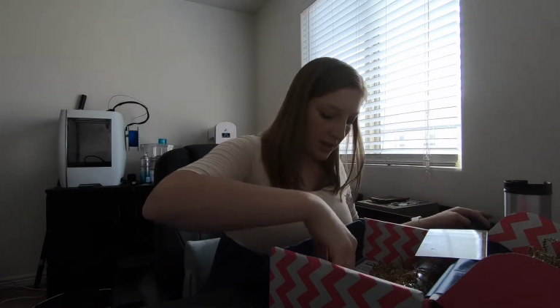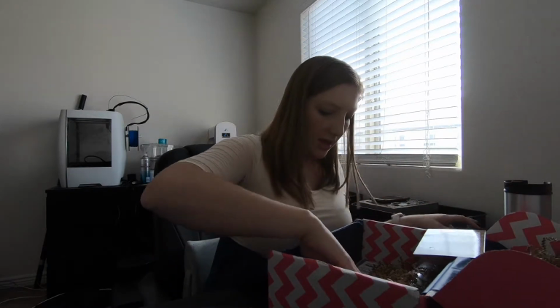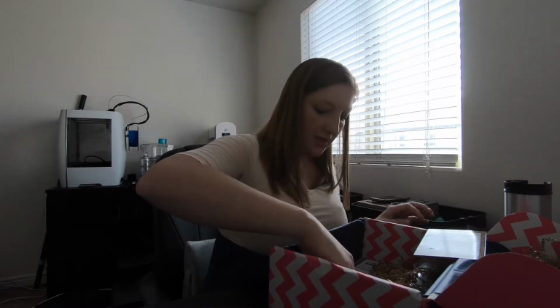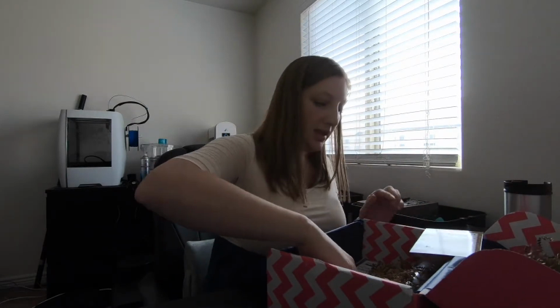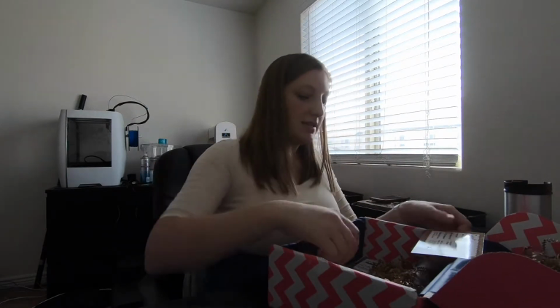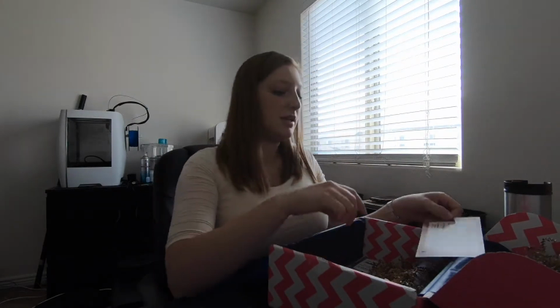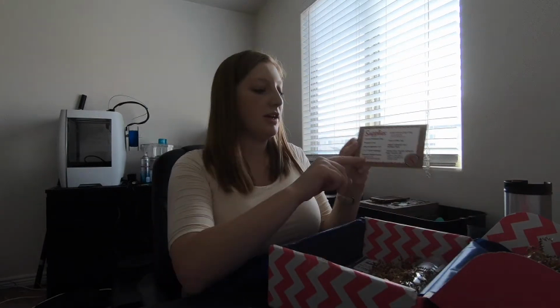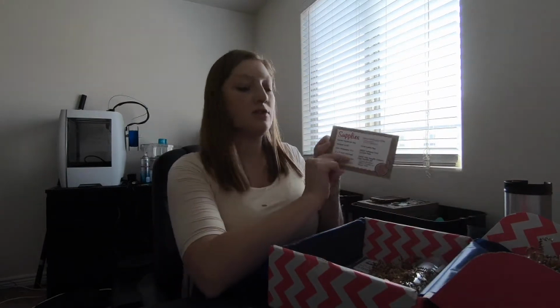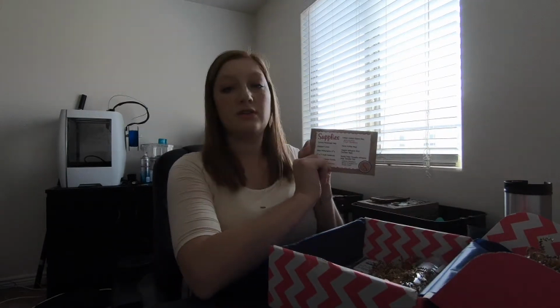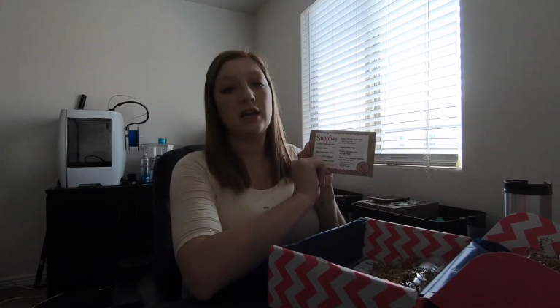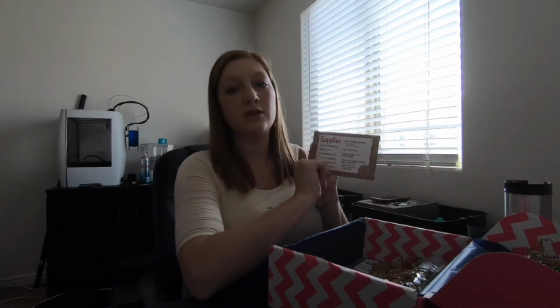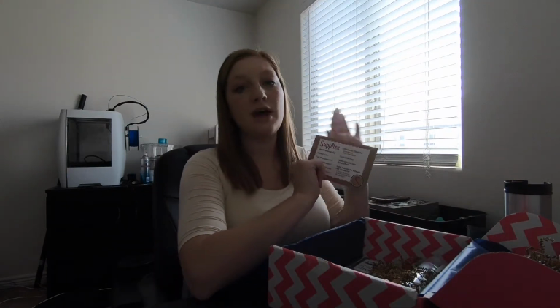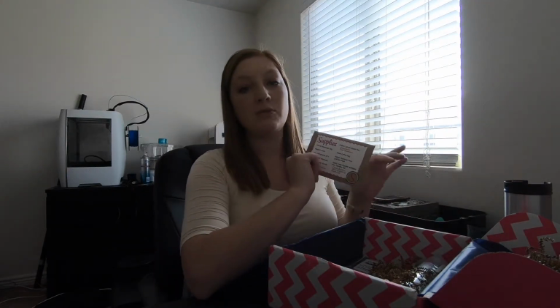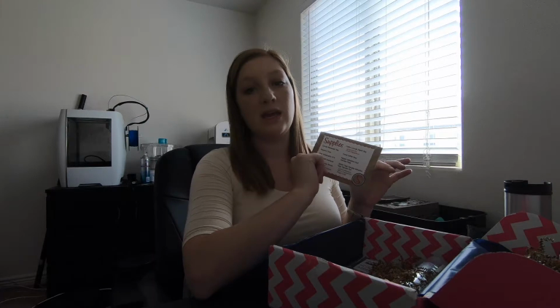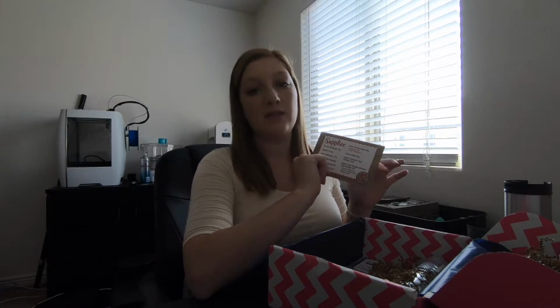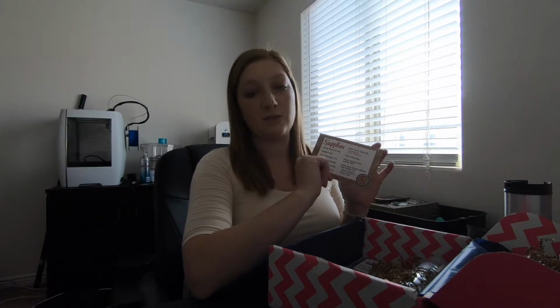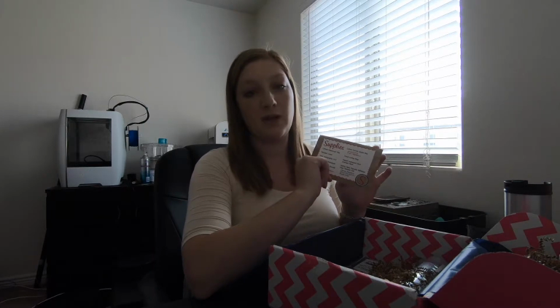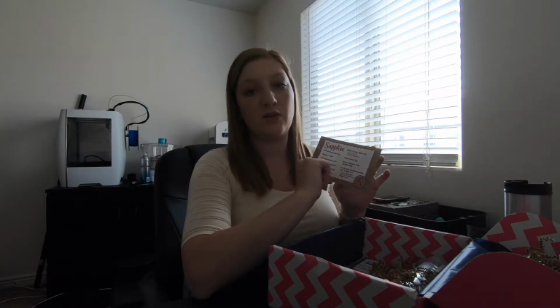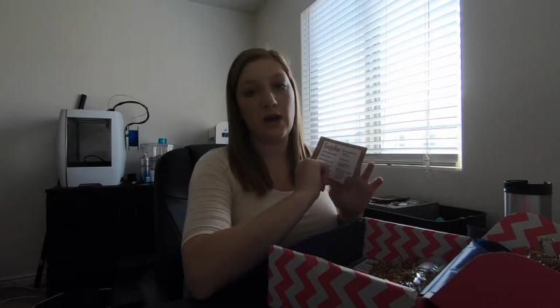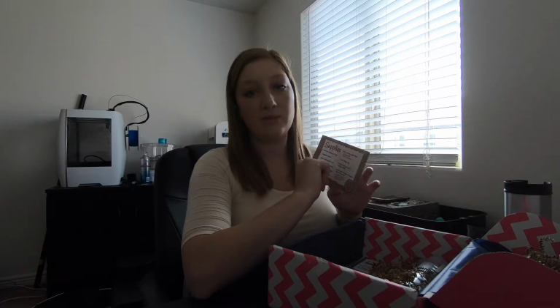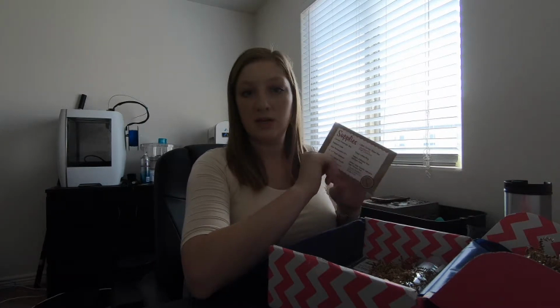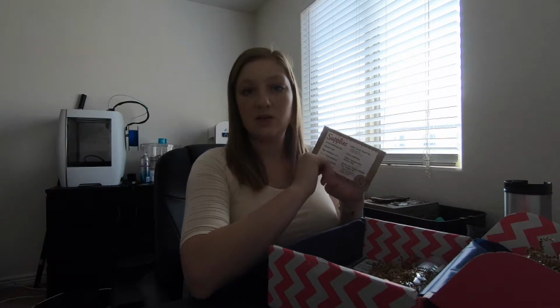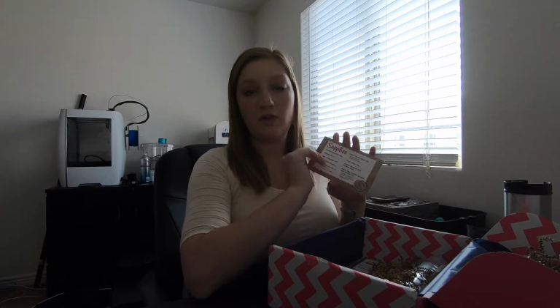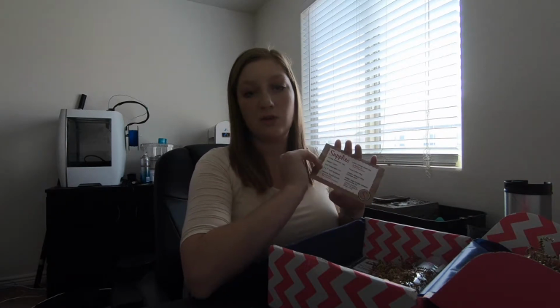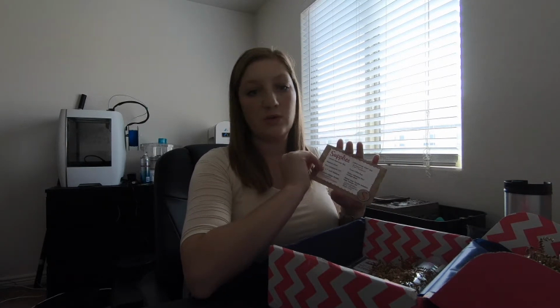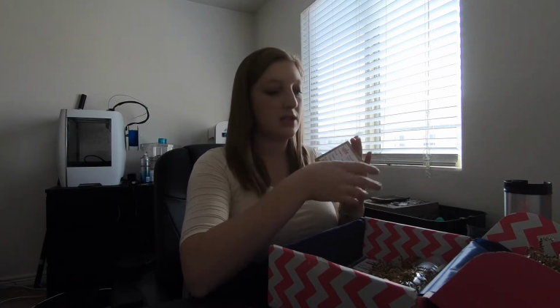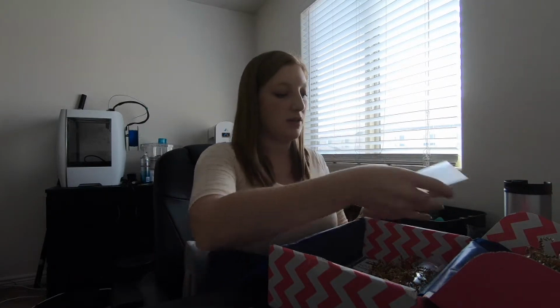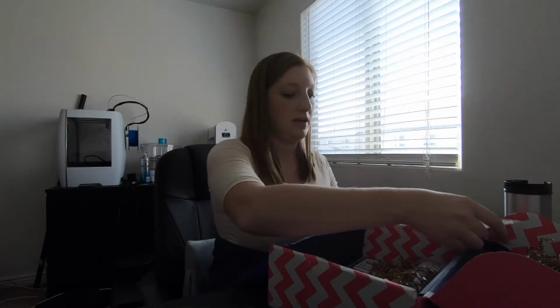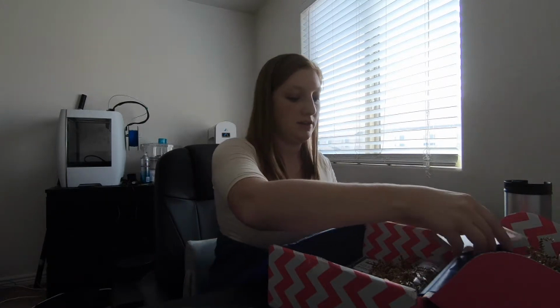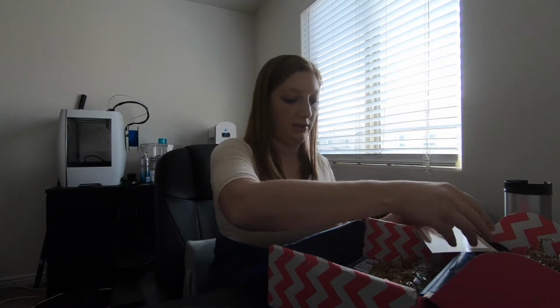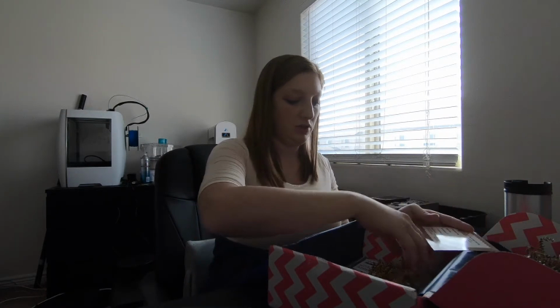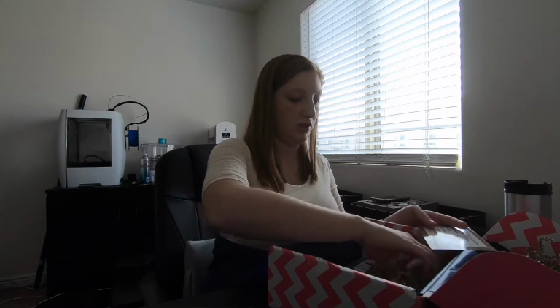And then it says on here exclusive design bundle. That will be in the Facebook page photo albums. So if you're ever wondering where those designs are, it's online, just so you know.